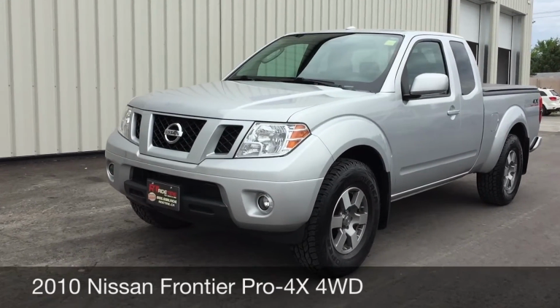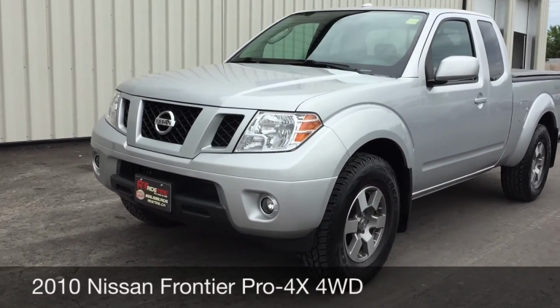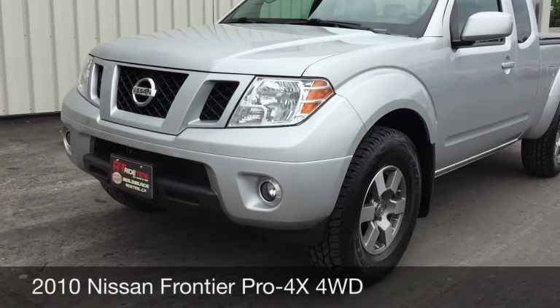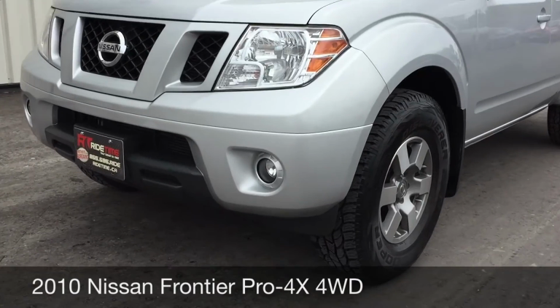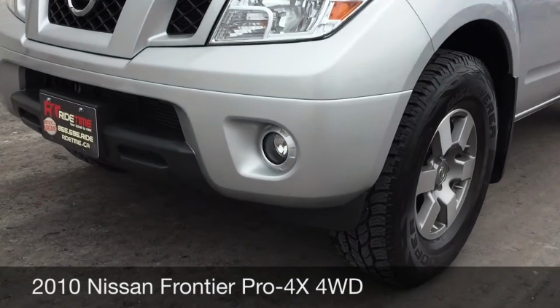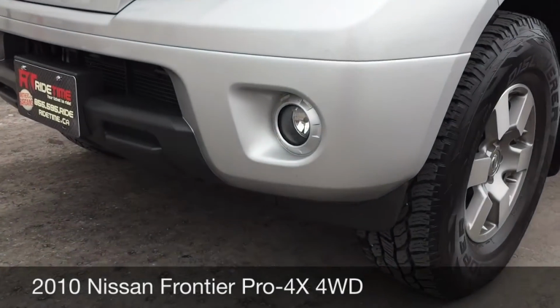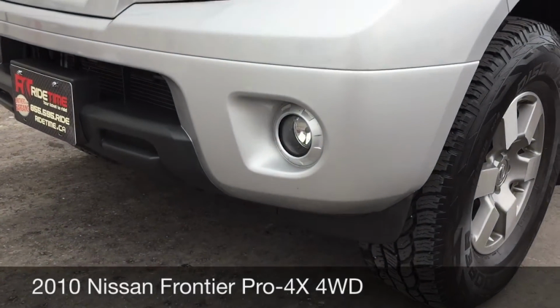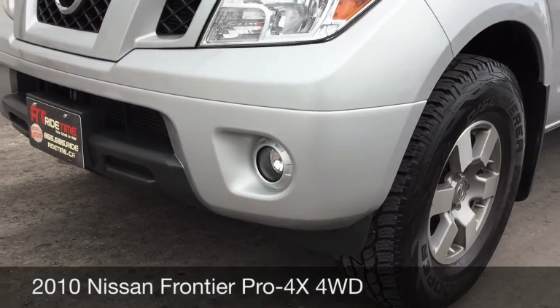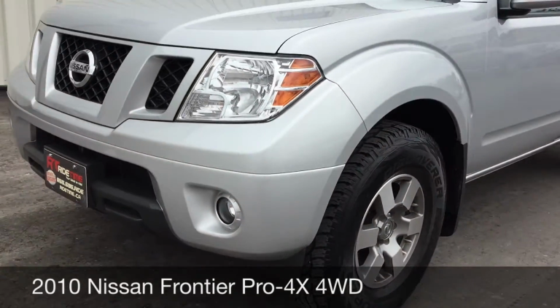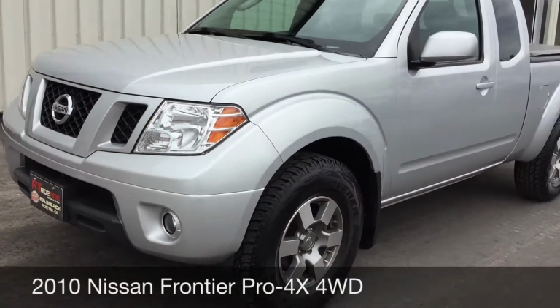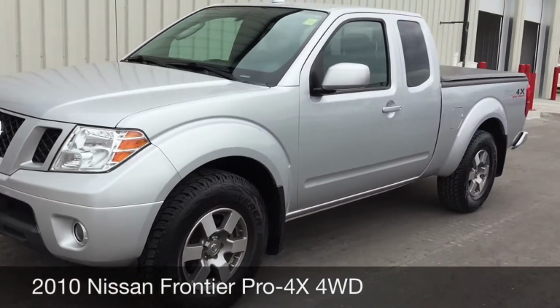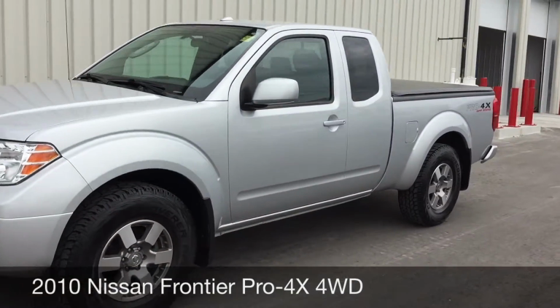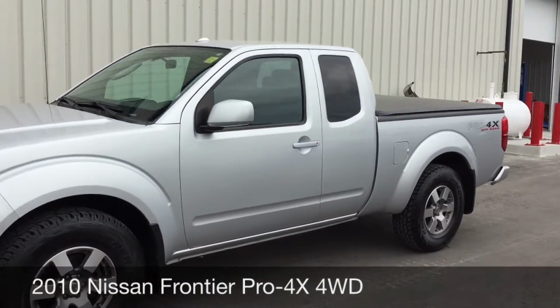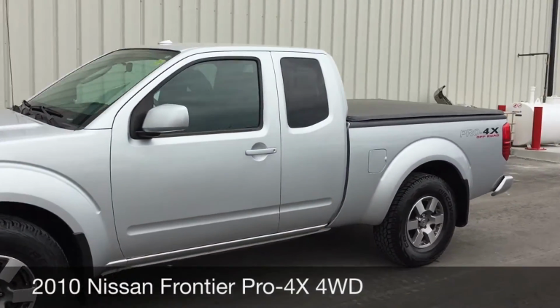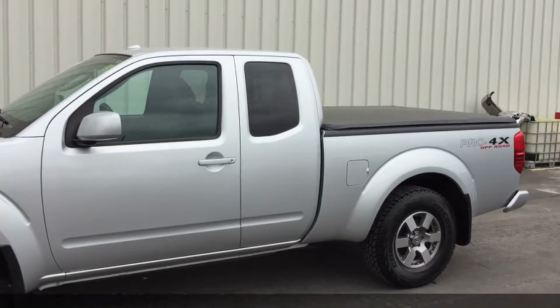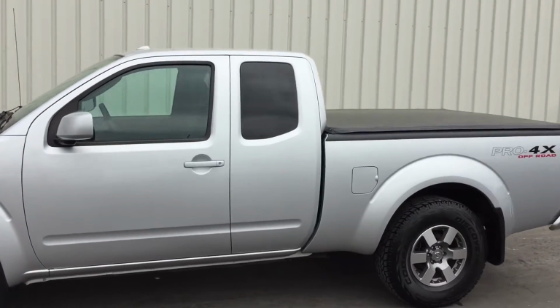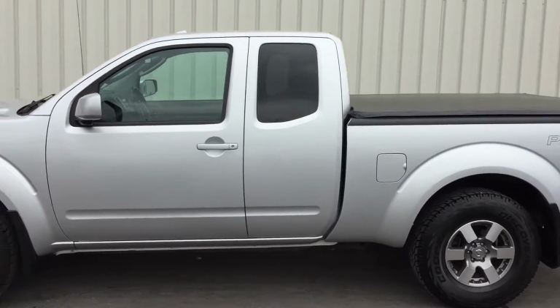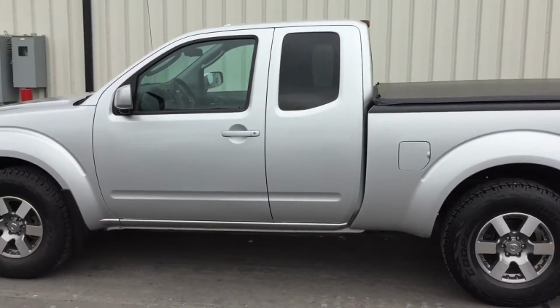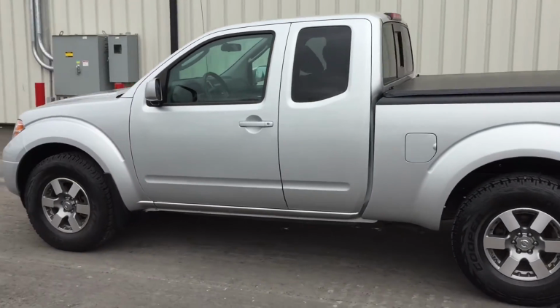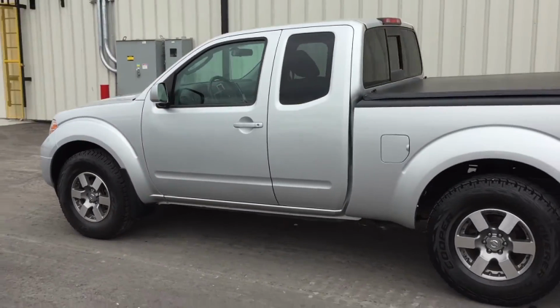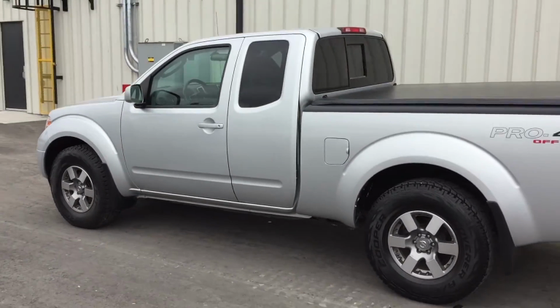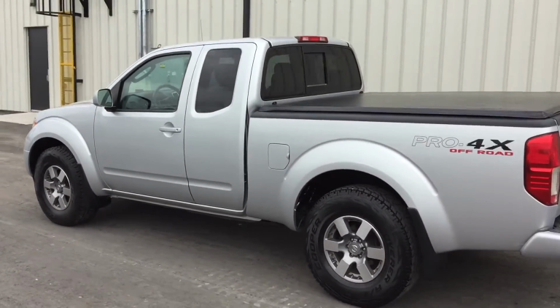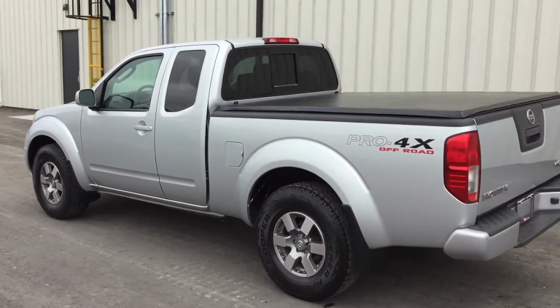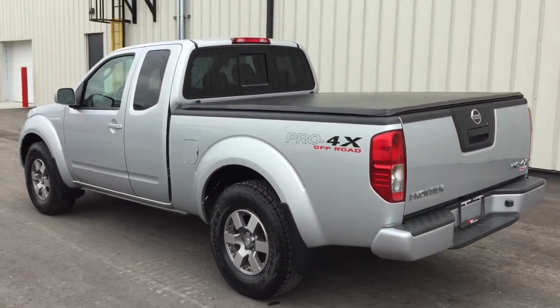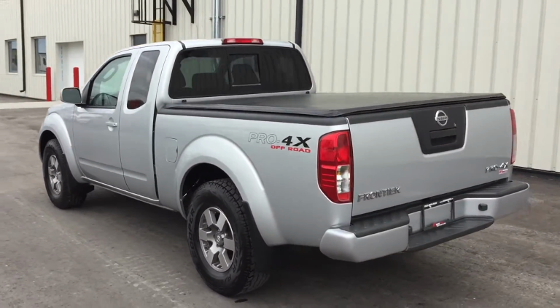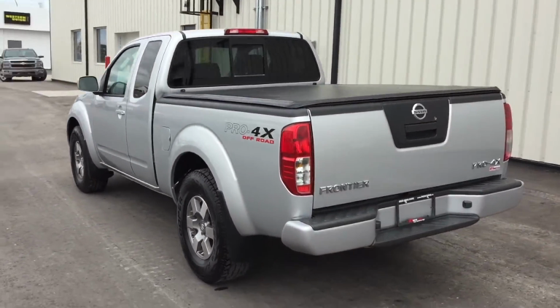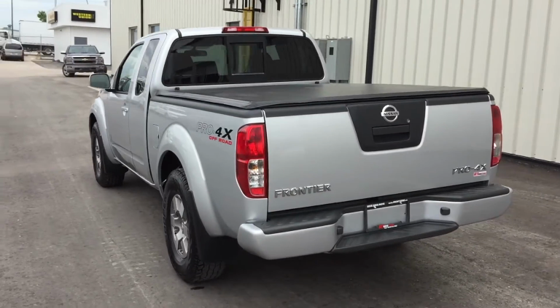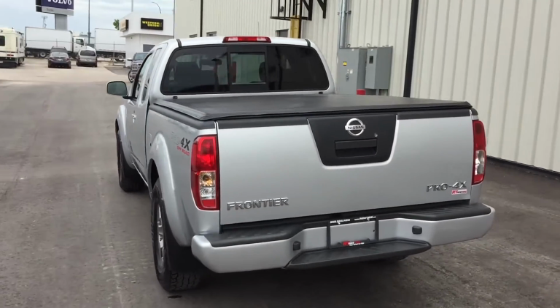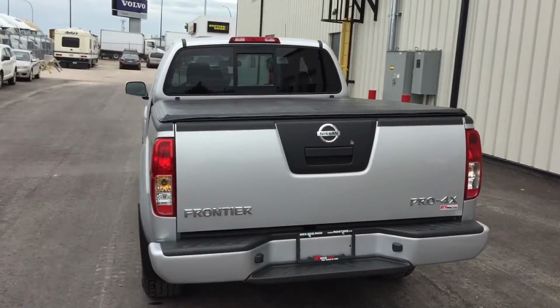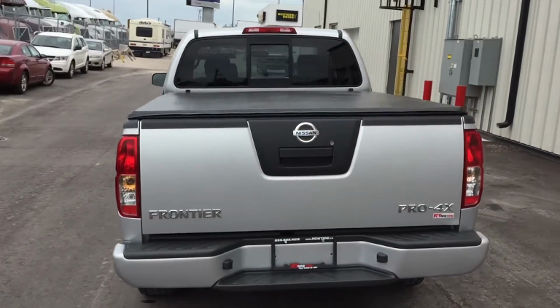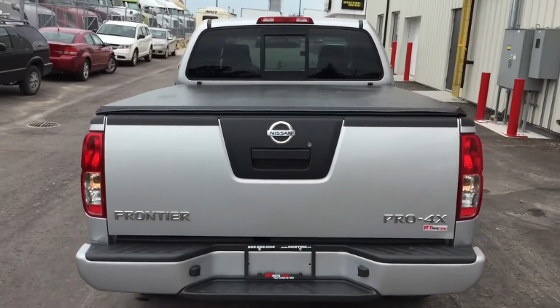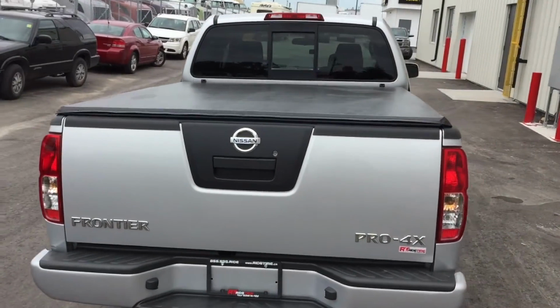To start, I'm going to be showing you the fog lights right there. The 16-inch aluminum alloy wheels are on this vehicle, and the body is in fantastic shape.